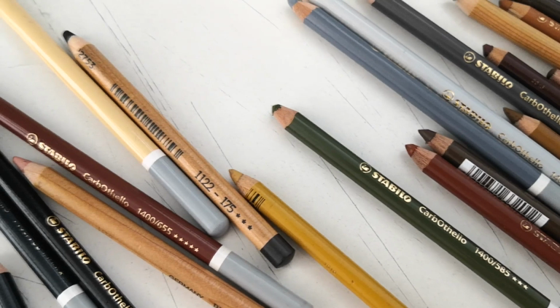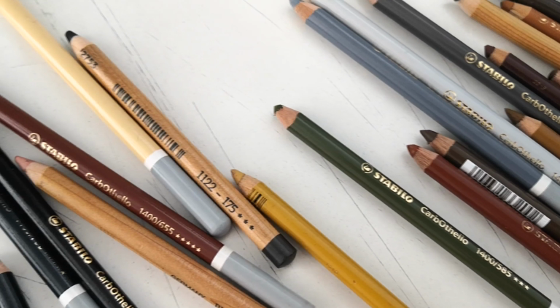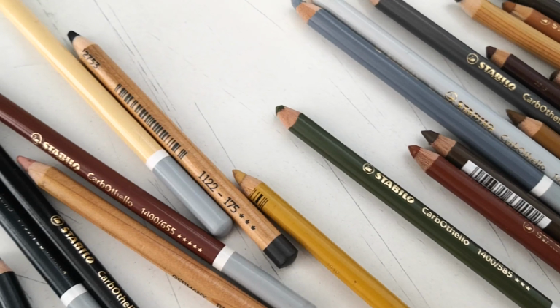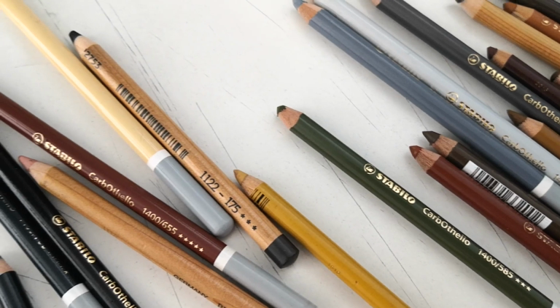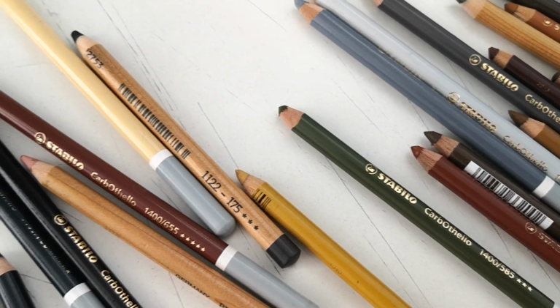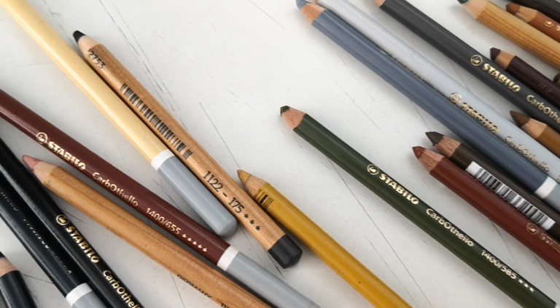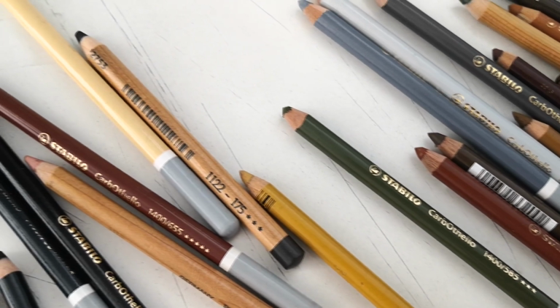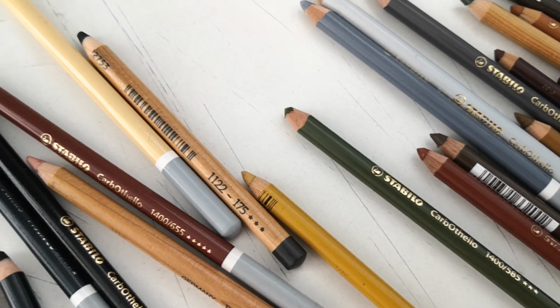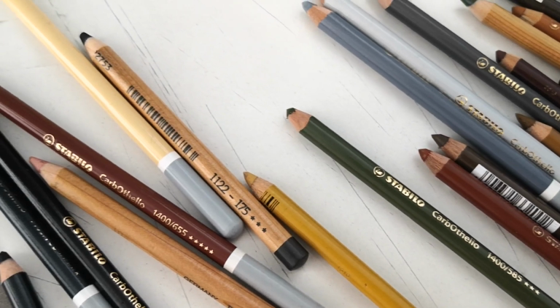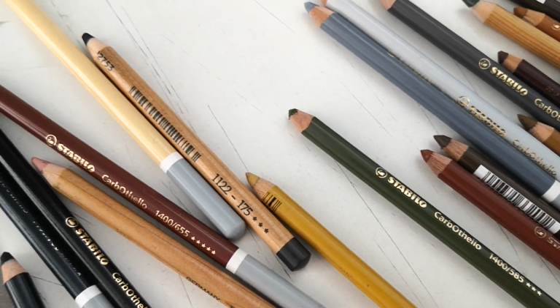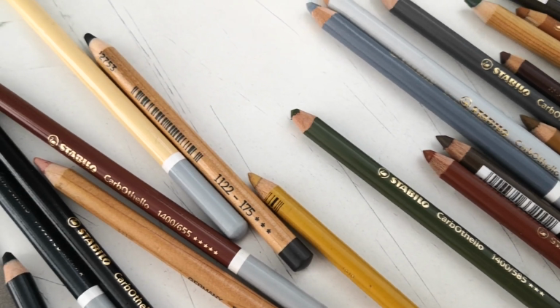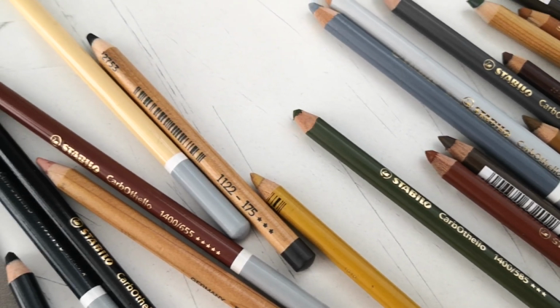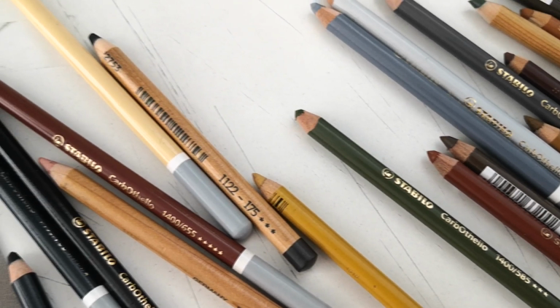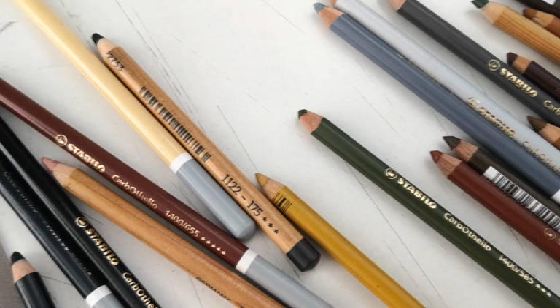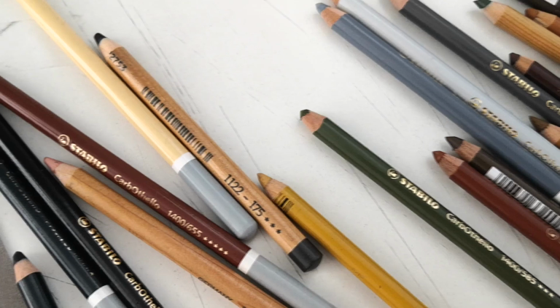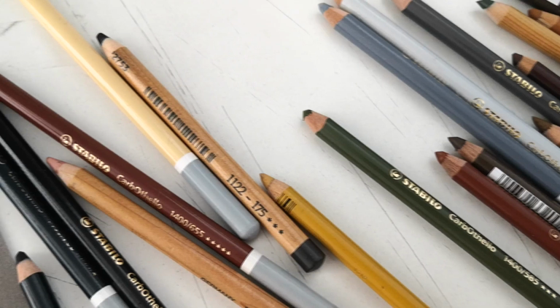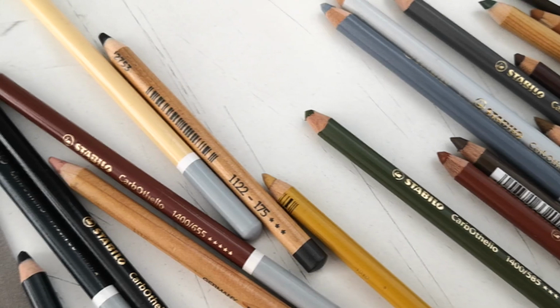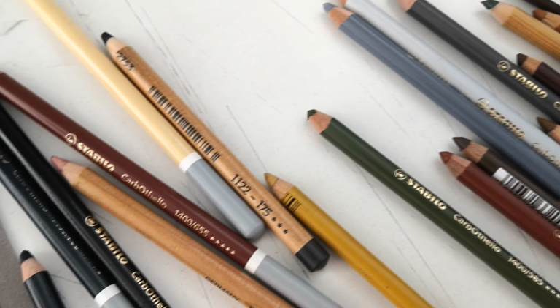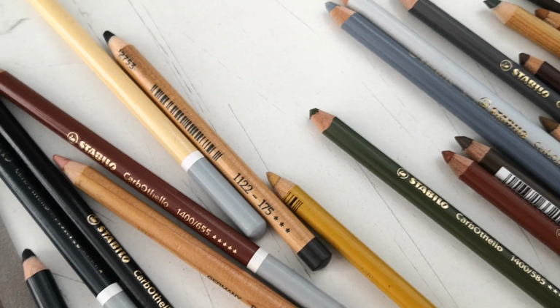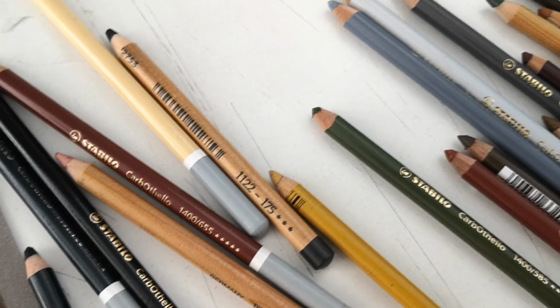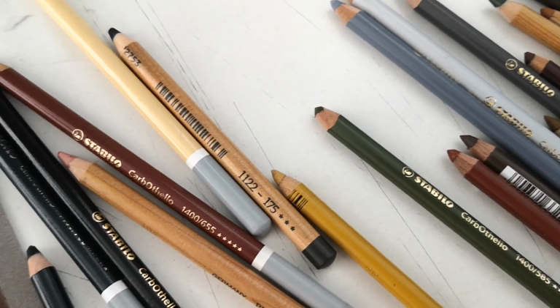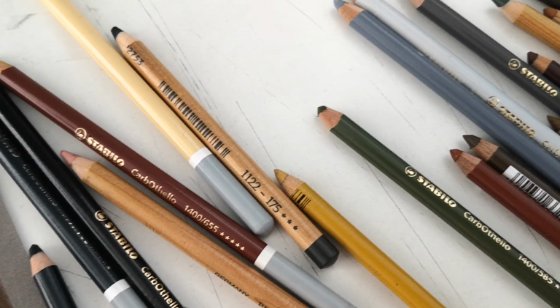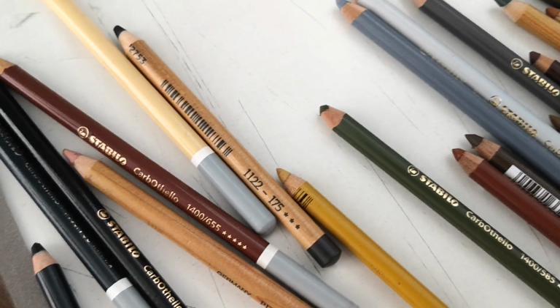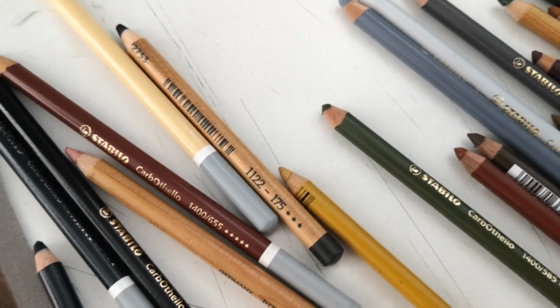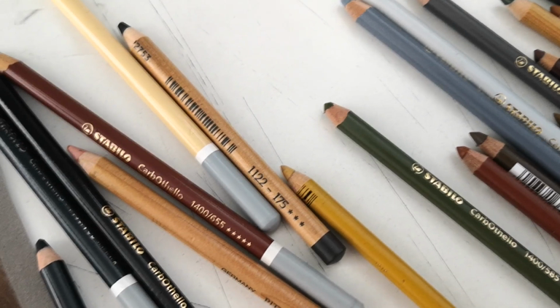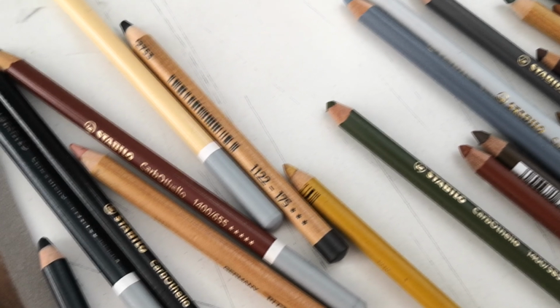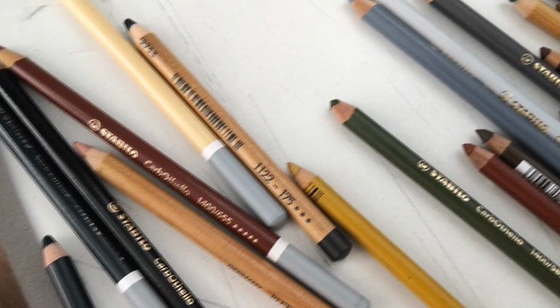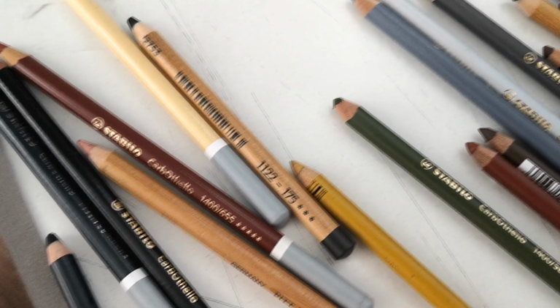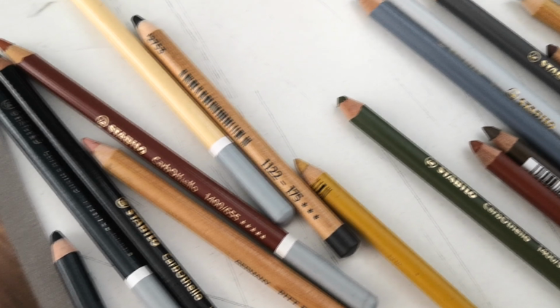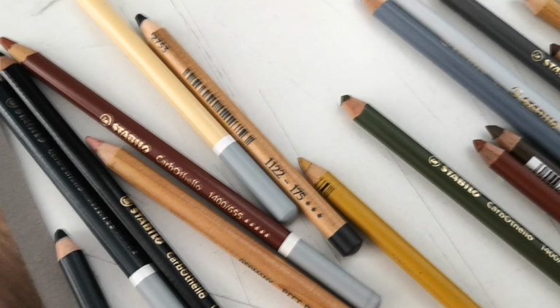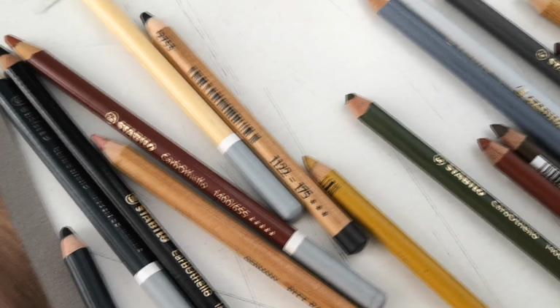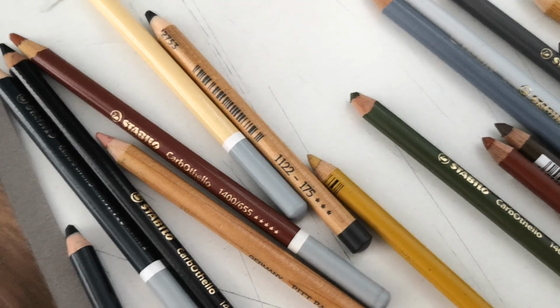Hi everyone, welcome to a new video. Thanks for joining me today. I have a new pastel drawing for you today.